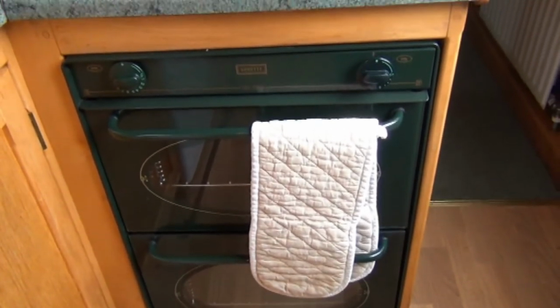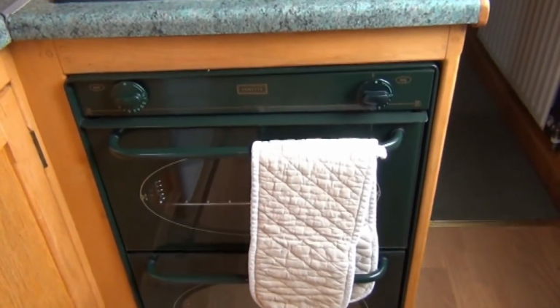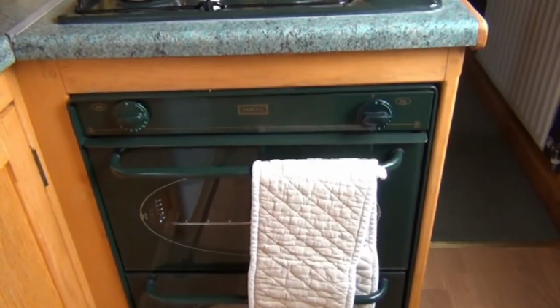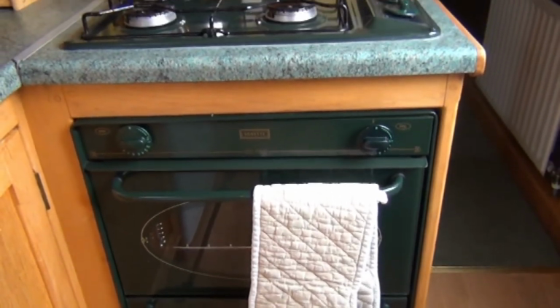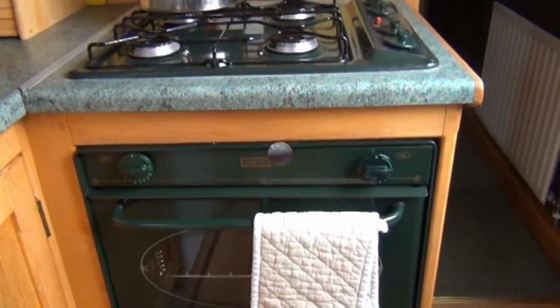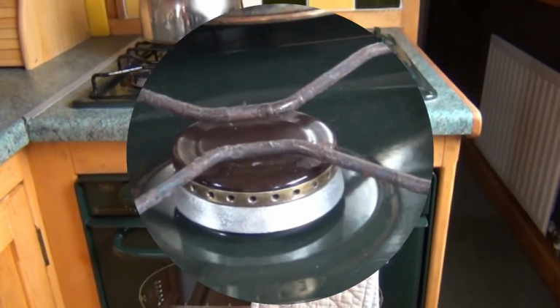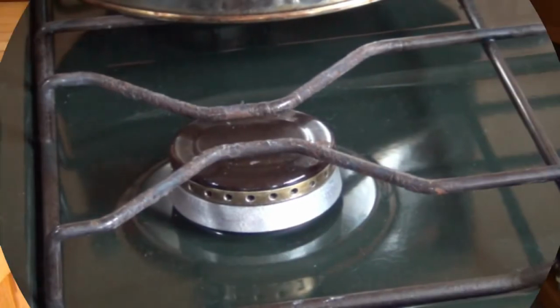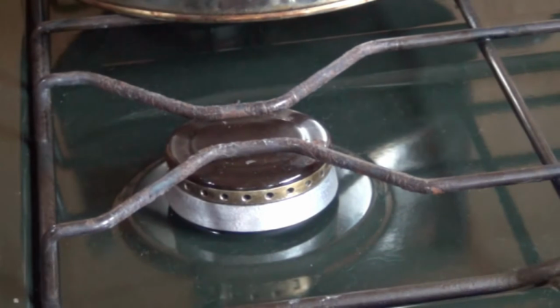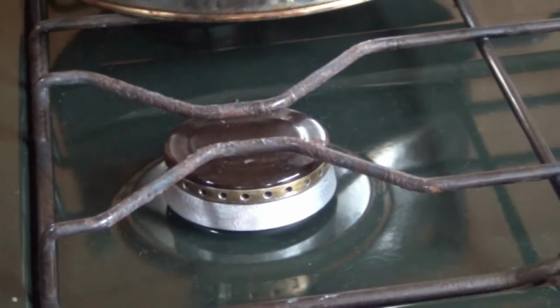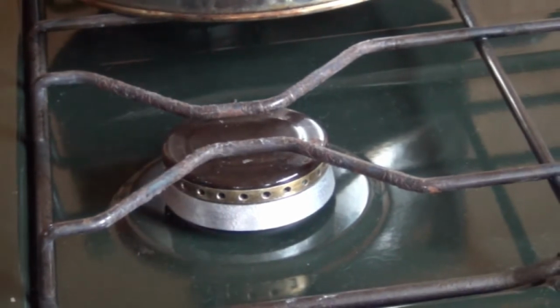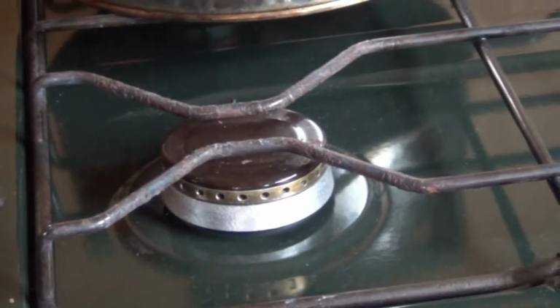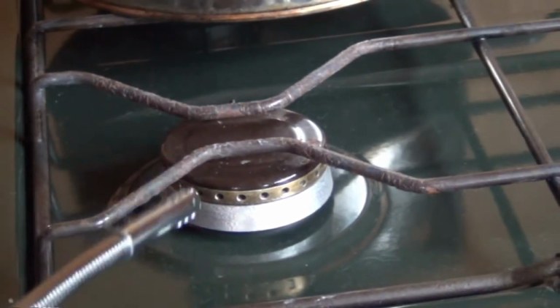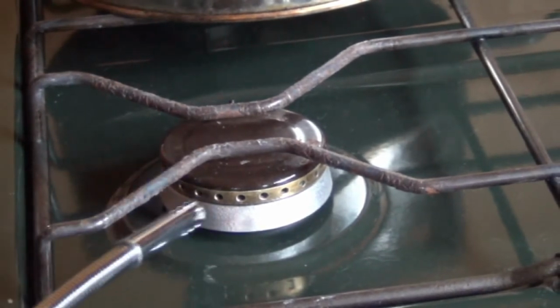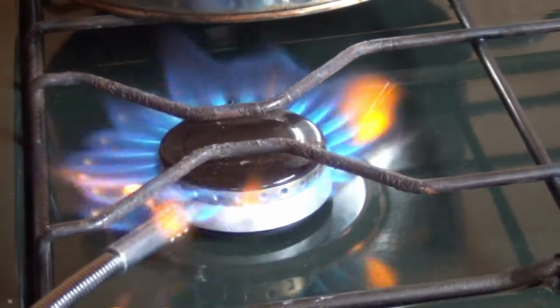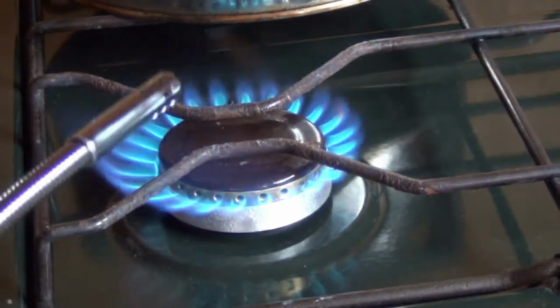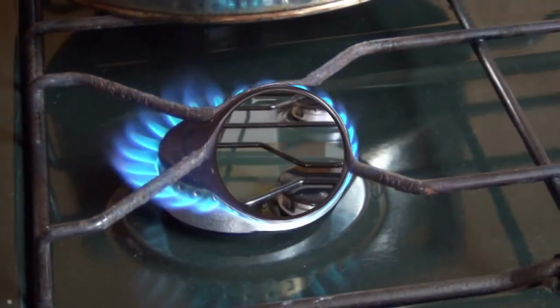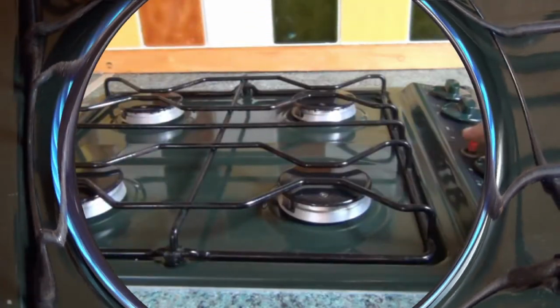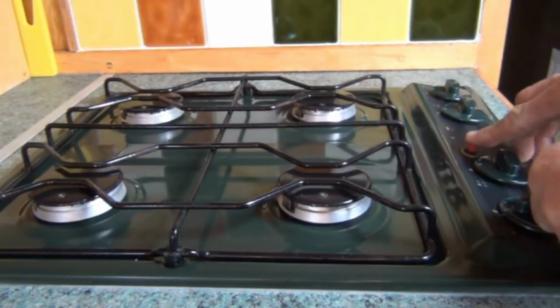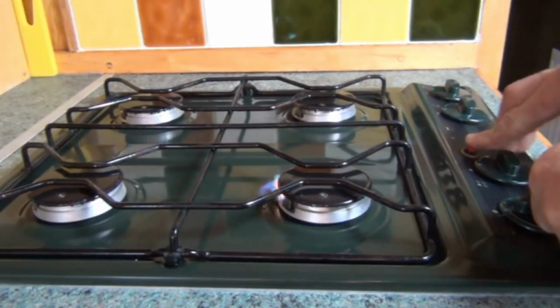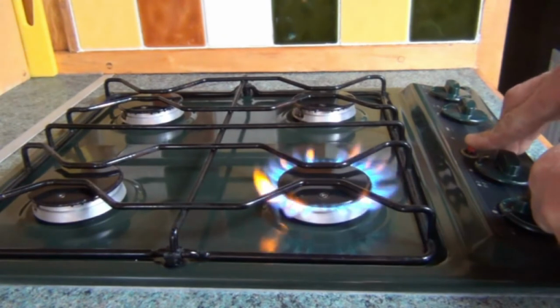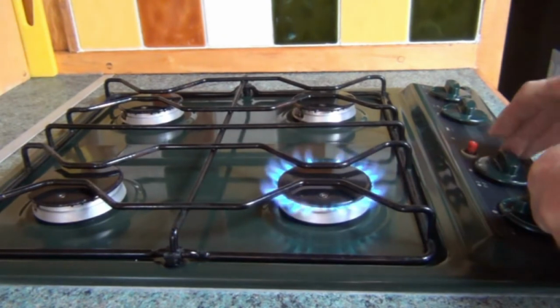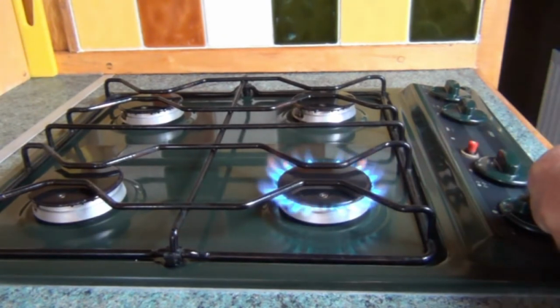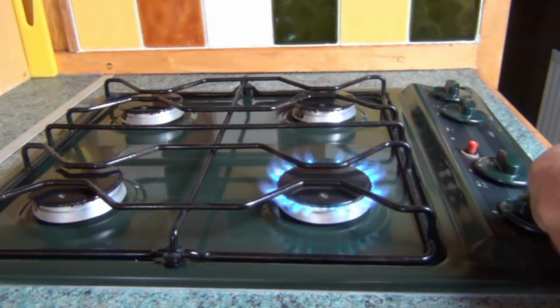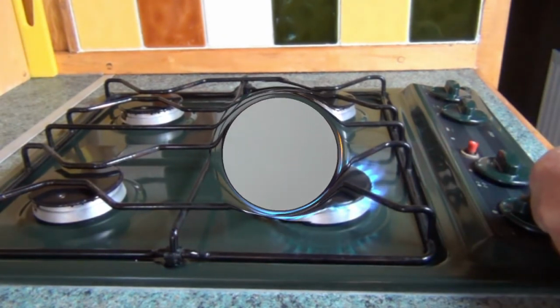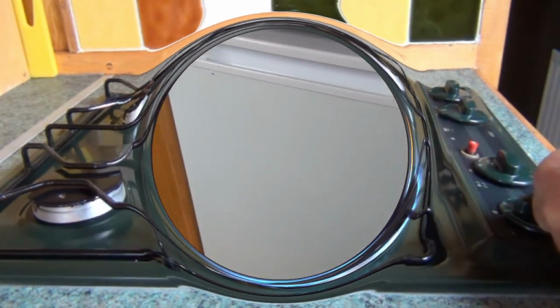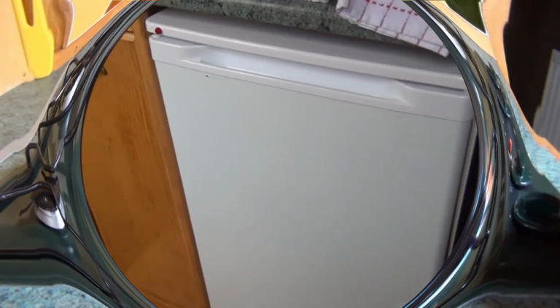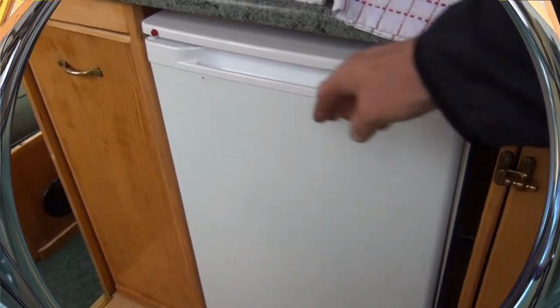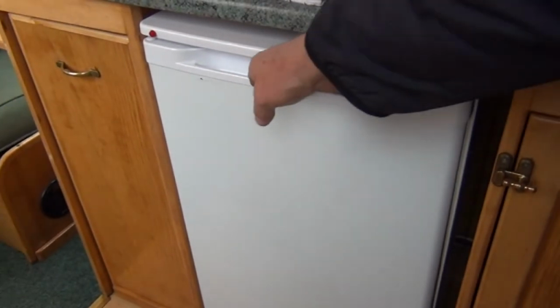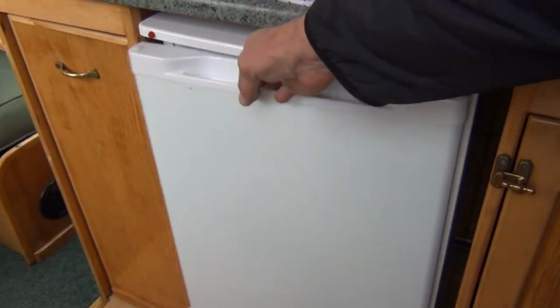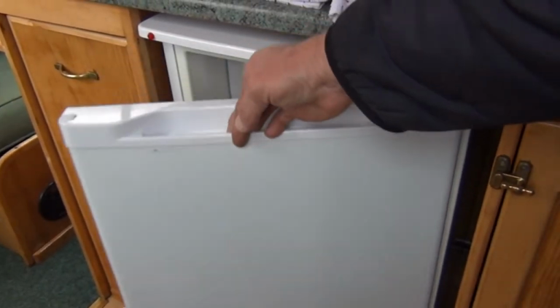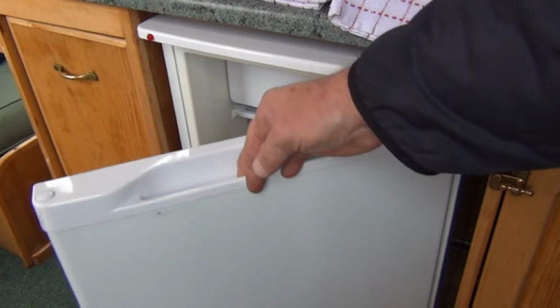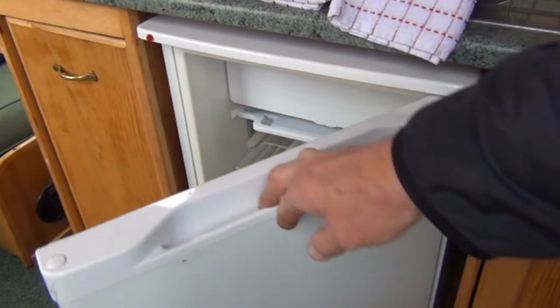The cooker is gas, and you need to light the oven, the grill or the rings with the lighter provided or the piezo spark button on the cooker itself. The fridge is electric and it's best on the number 2 setting.